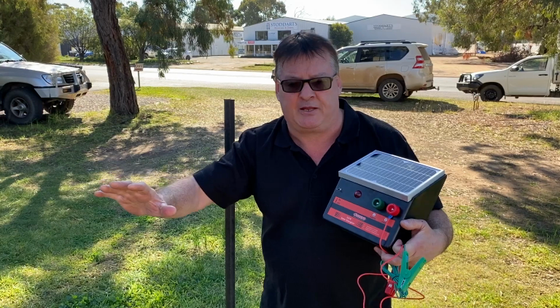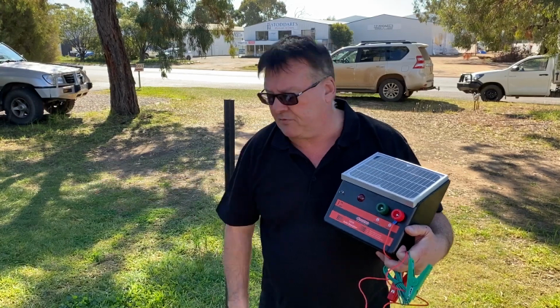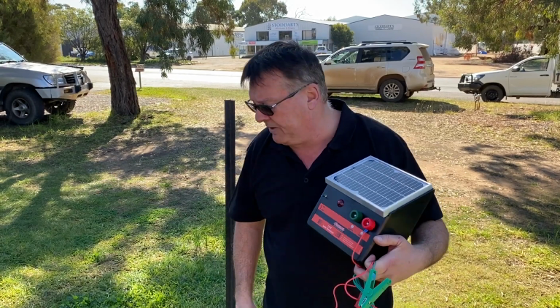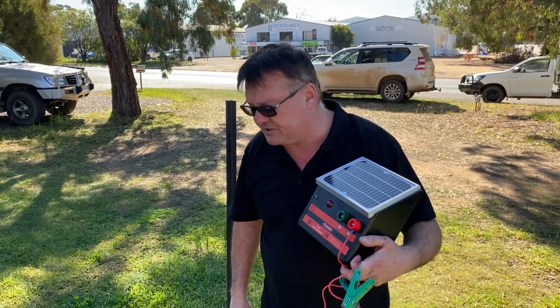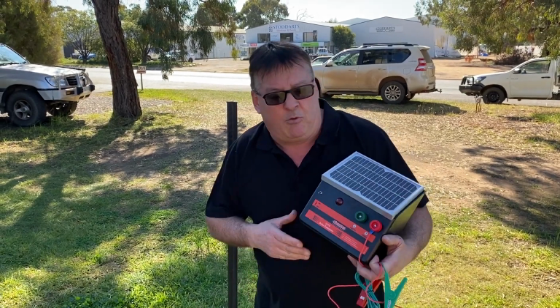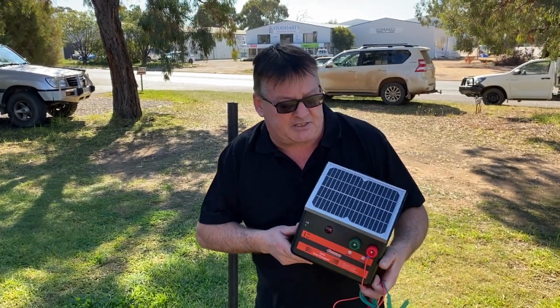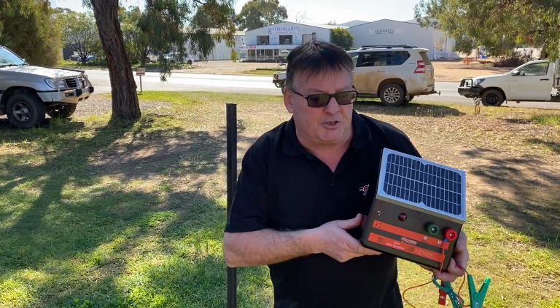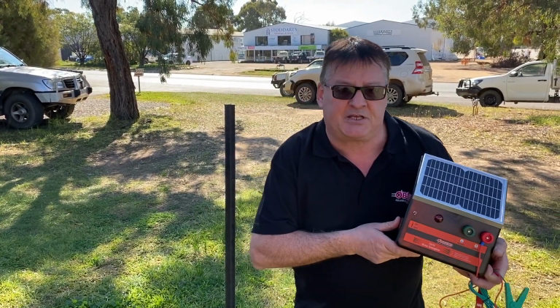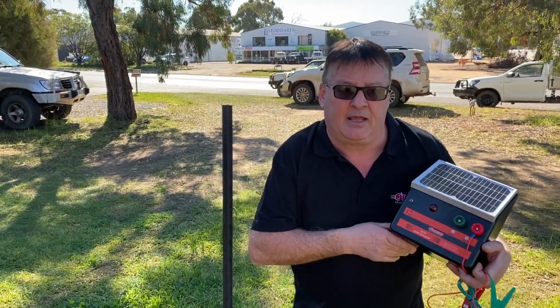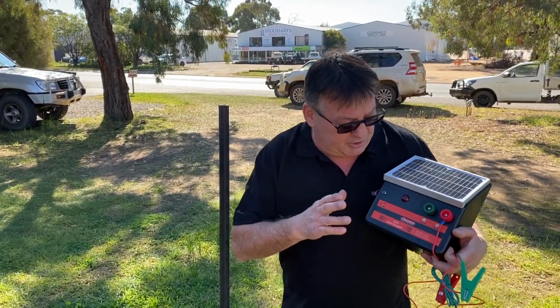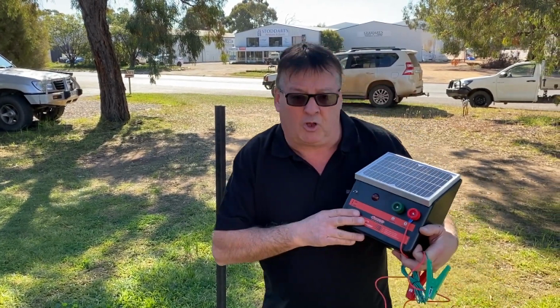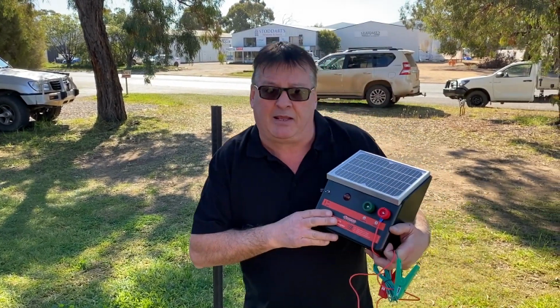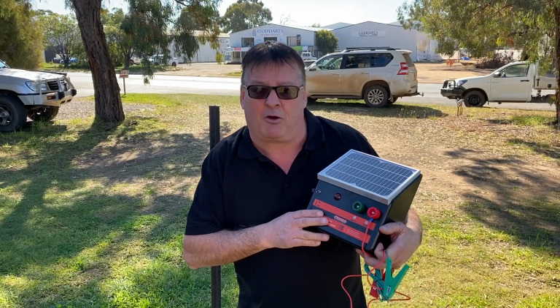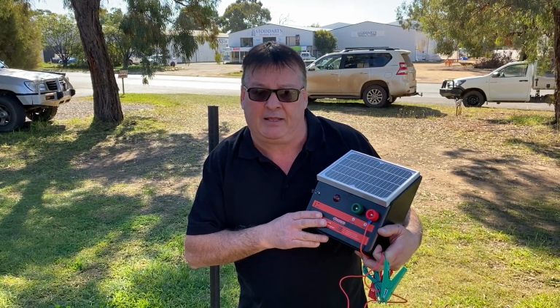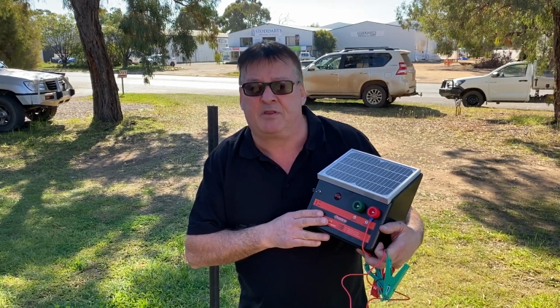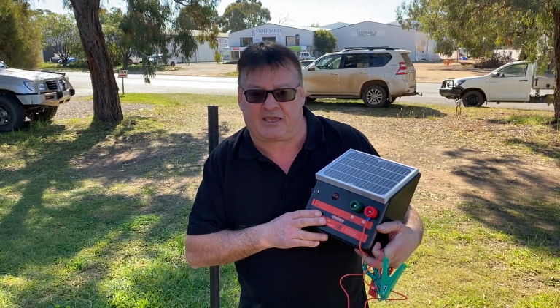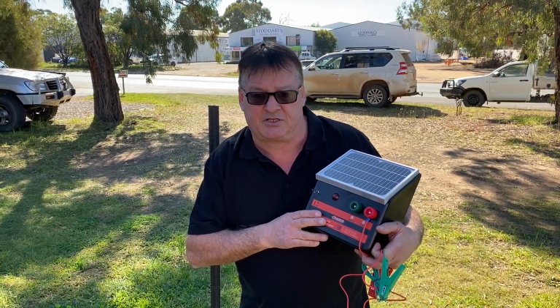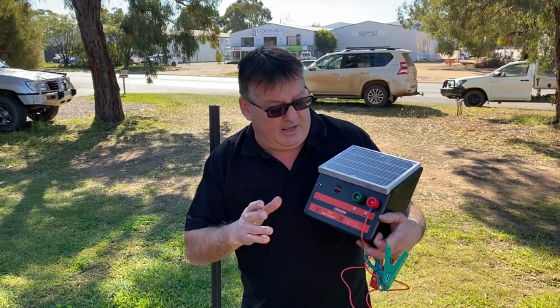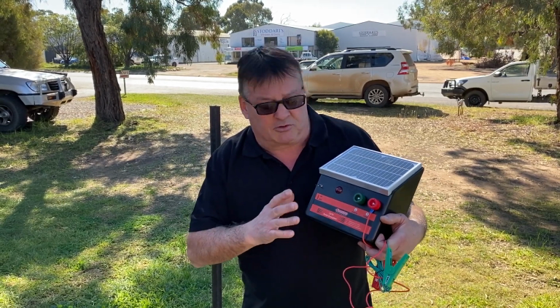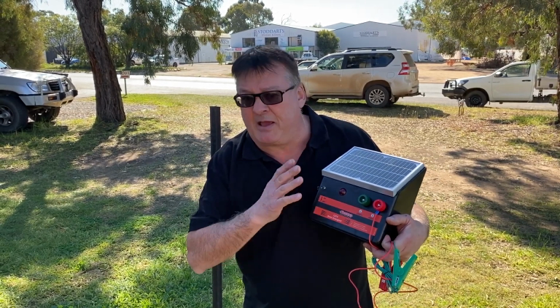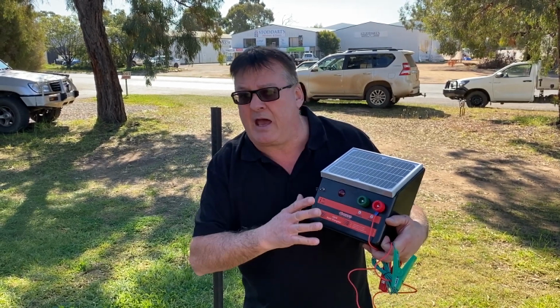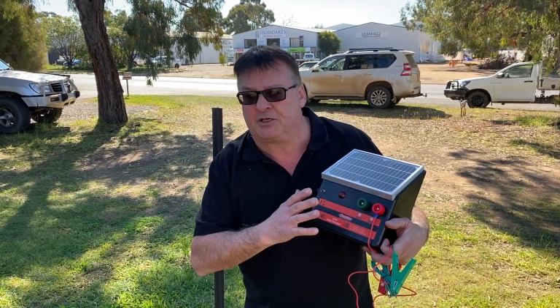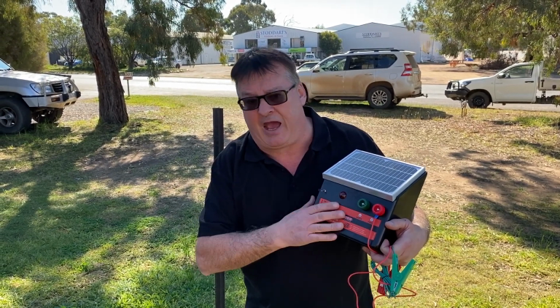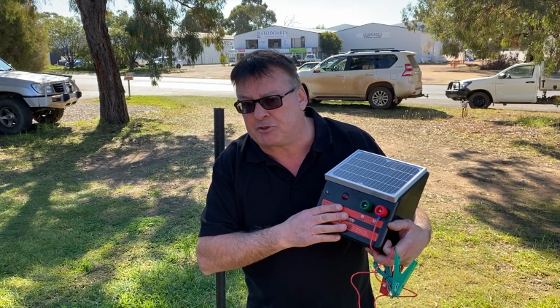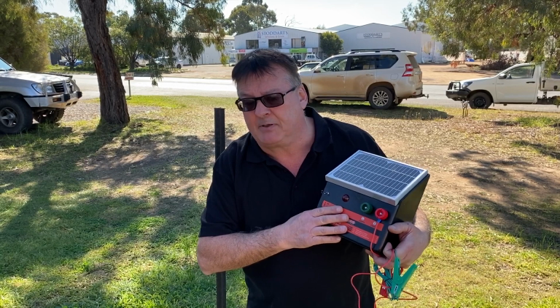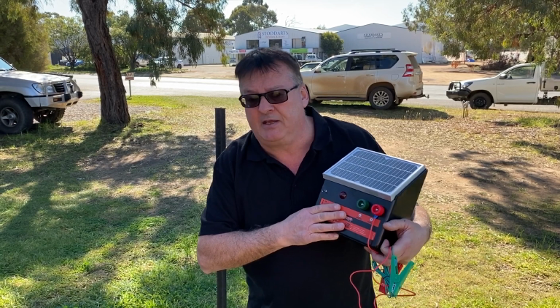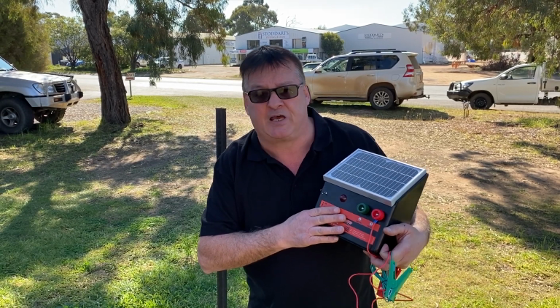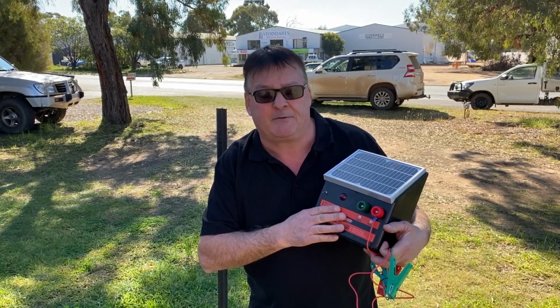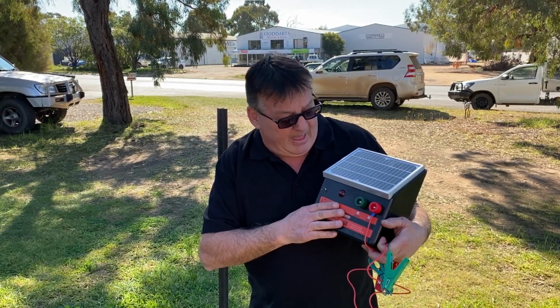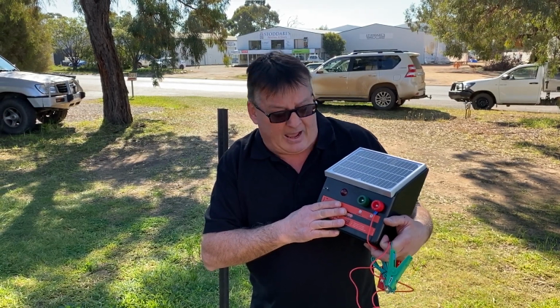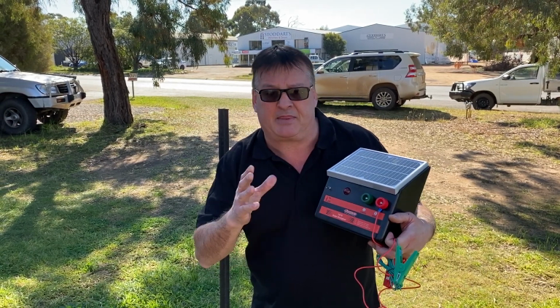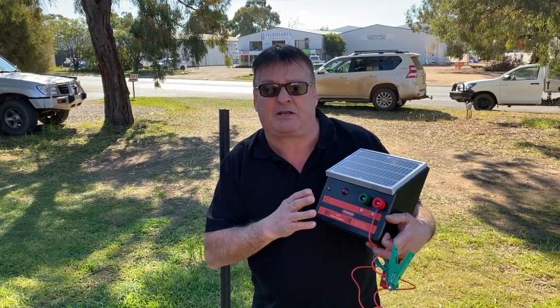Once it's exposed to the sun, the unit will start operating within seconds. It will take about two and a half hours to charge the battery up in full sunlight.